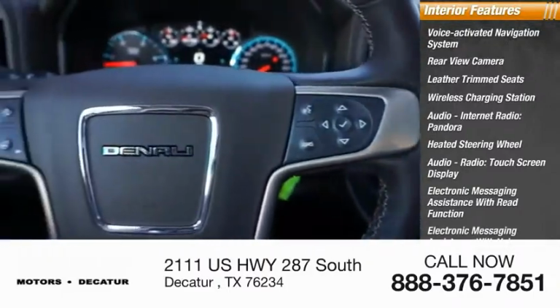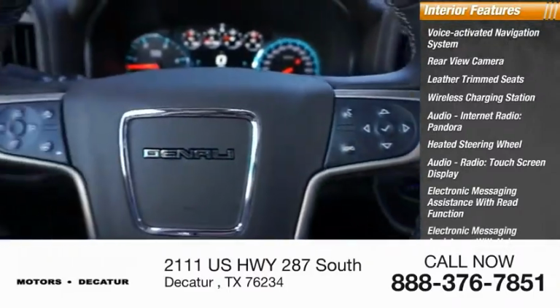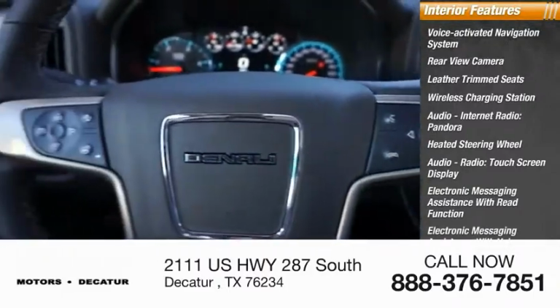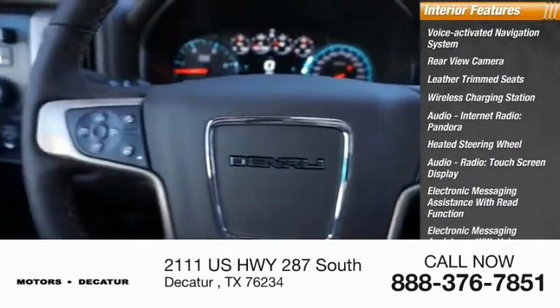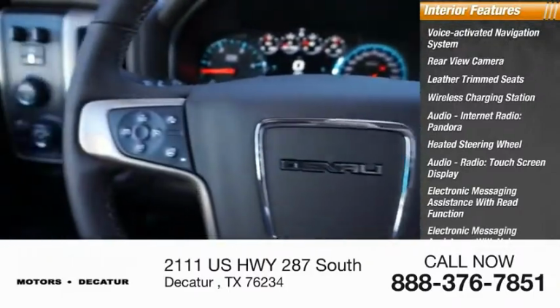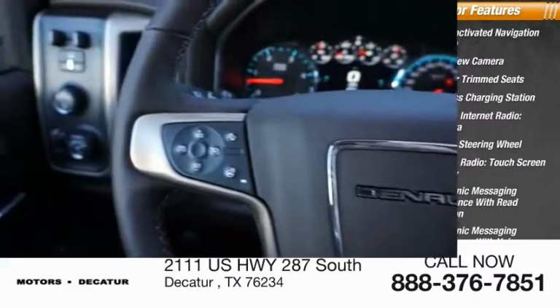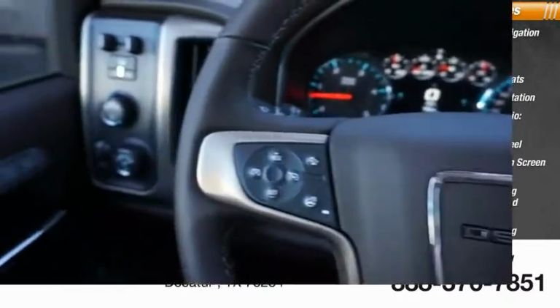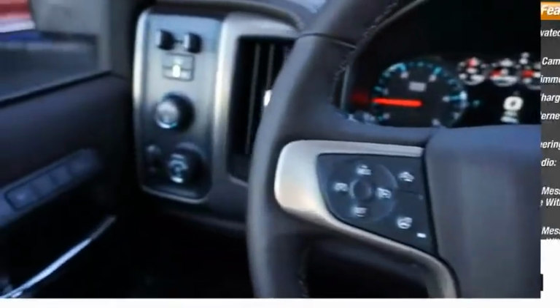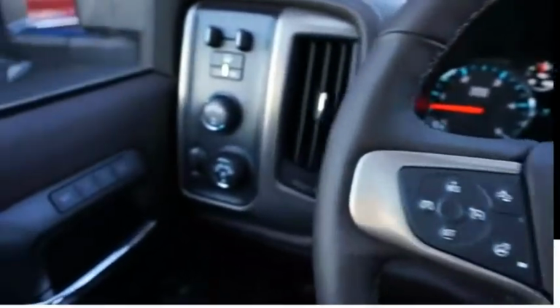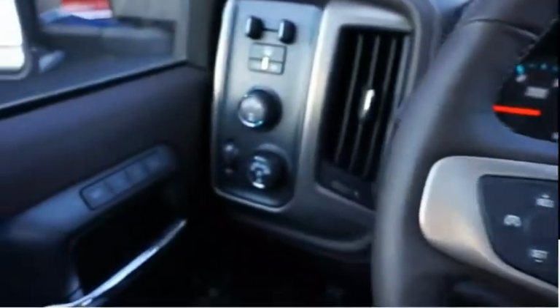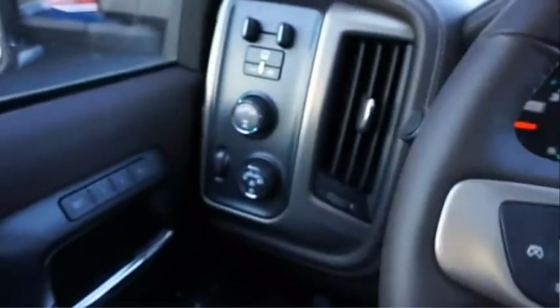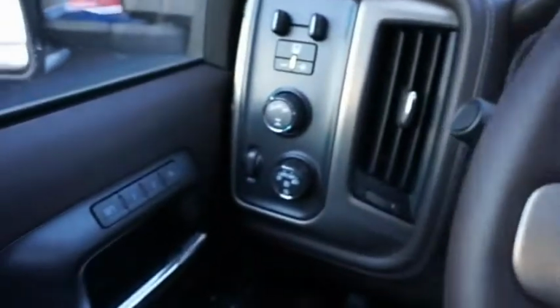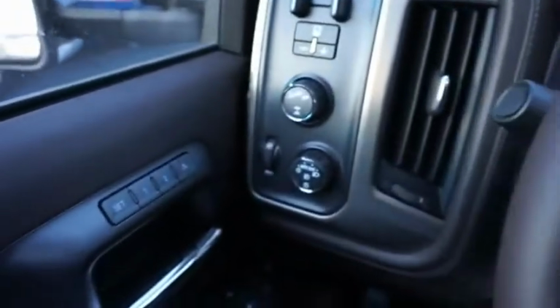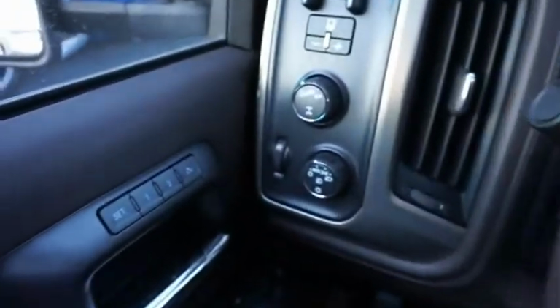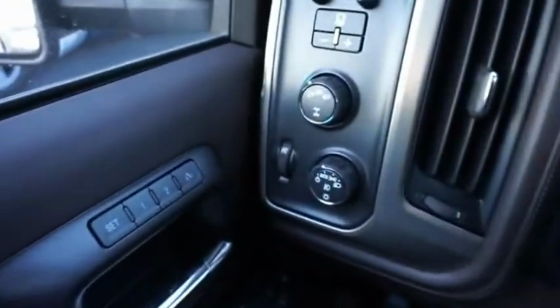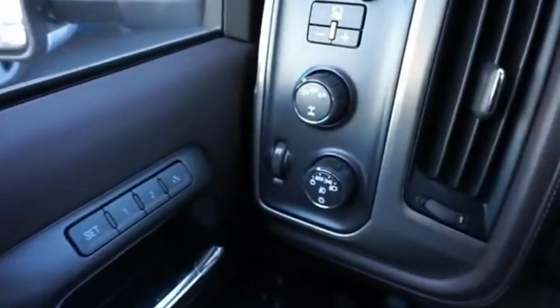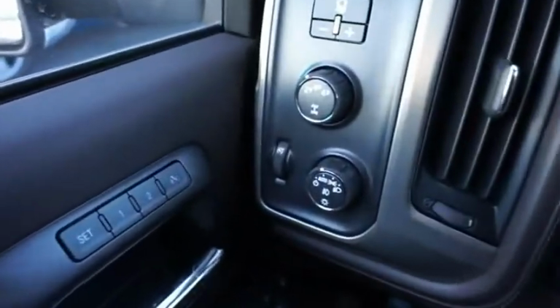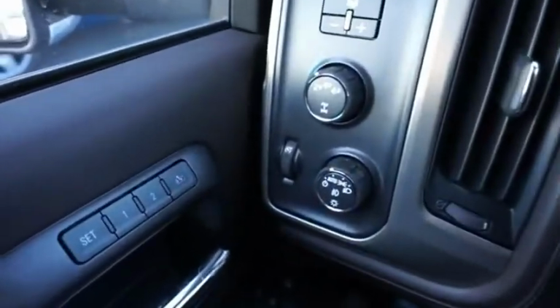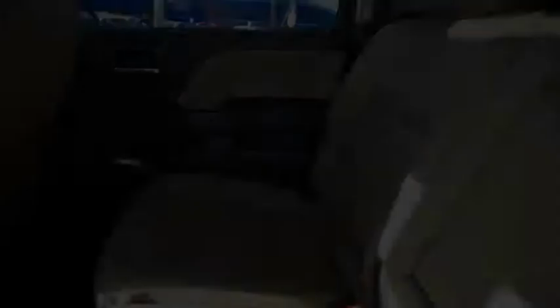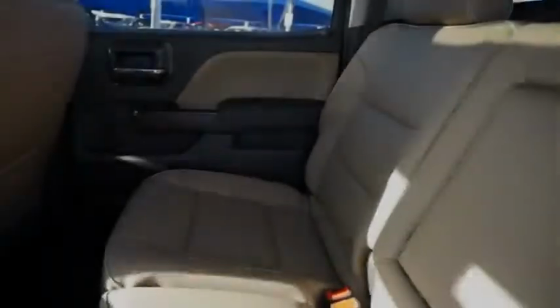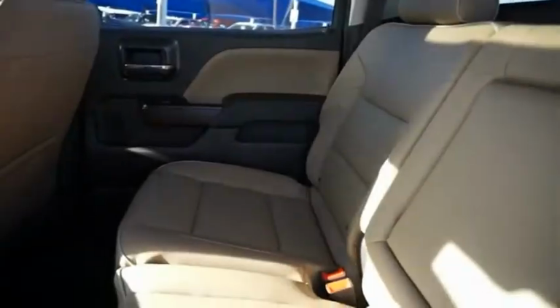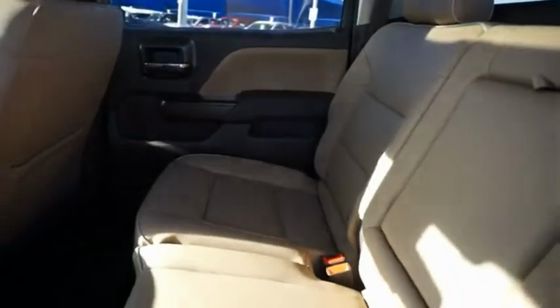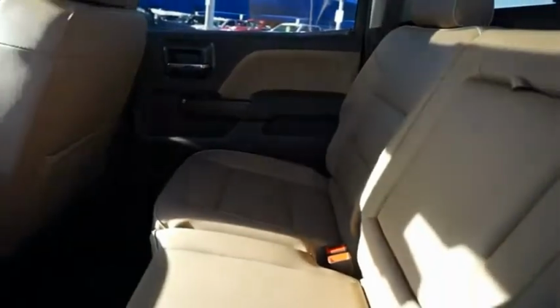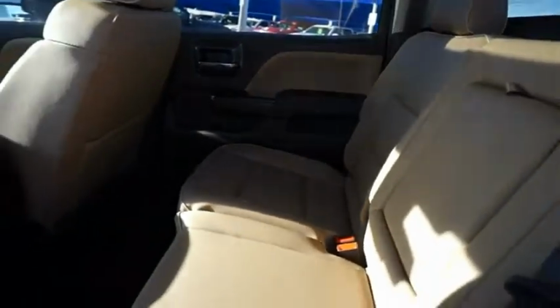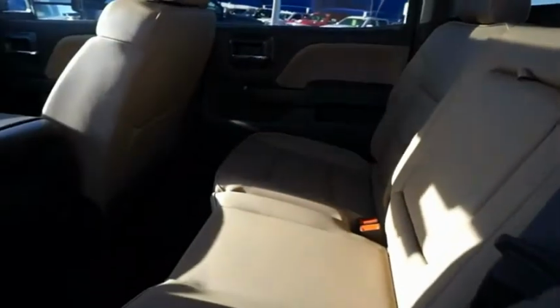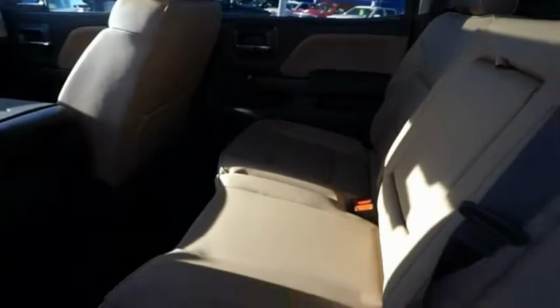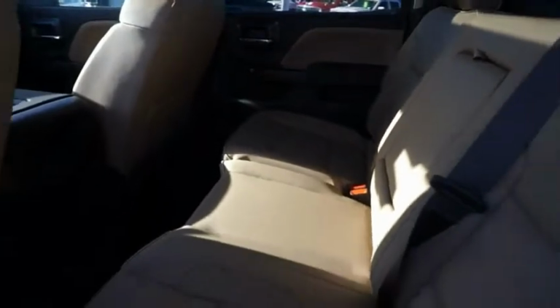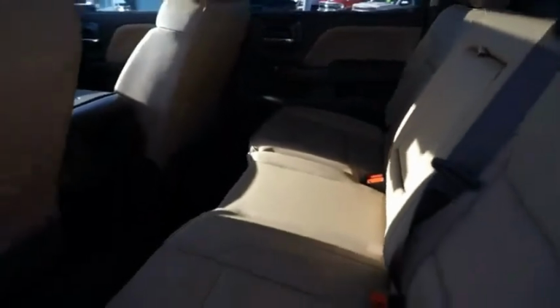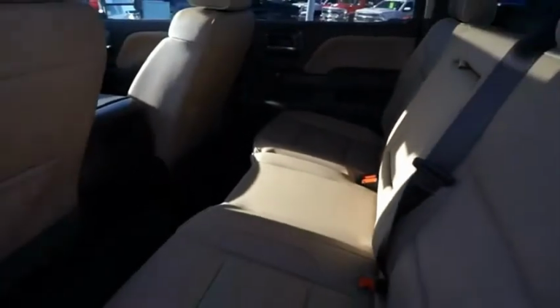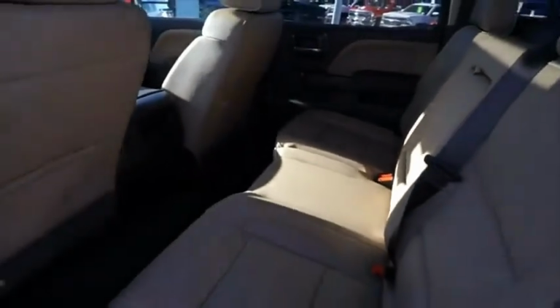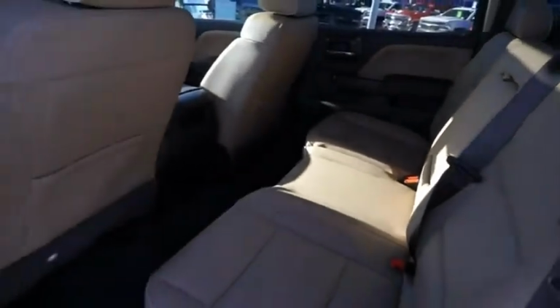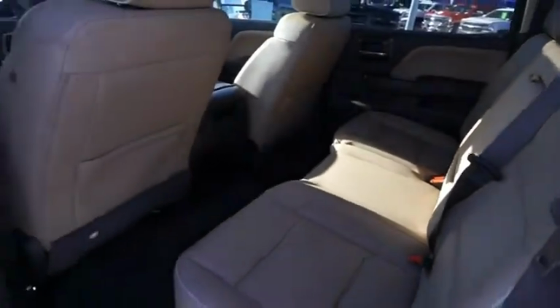Capless fuel filler system. This vehicle offers reliability and good looks at a great price. So come in and take a test drive today.